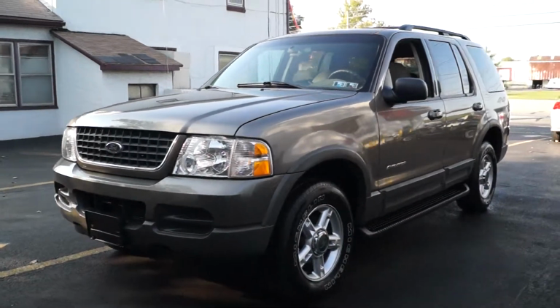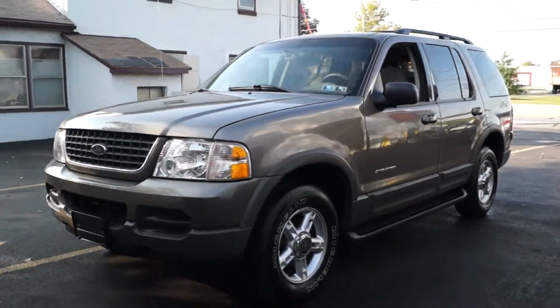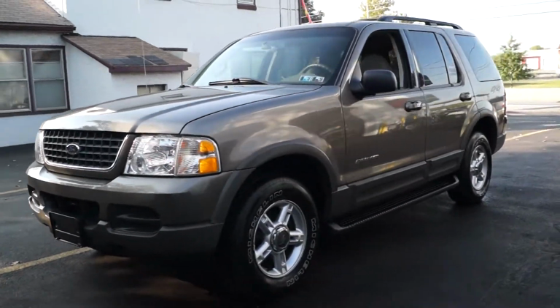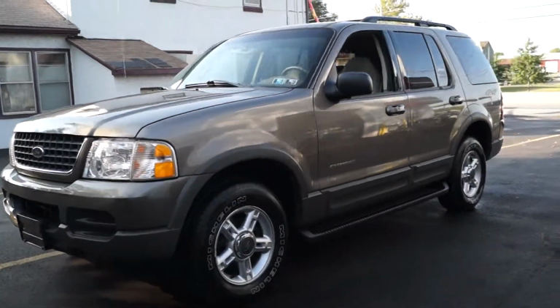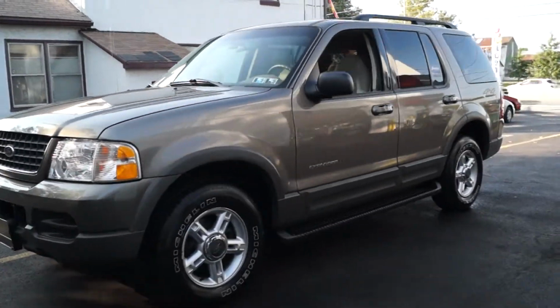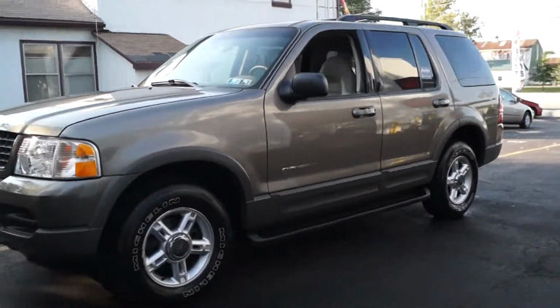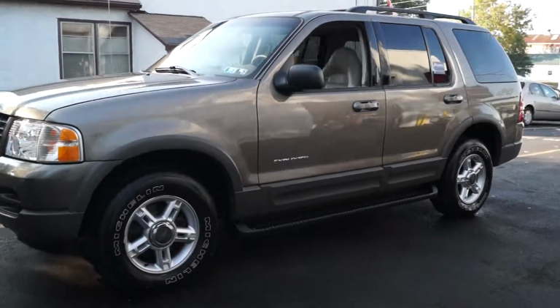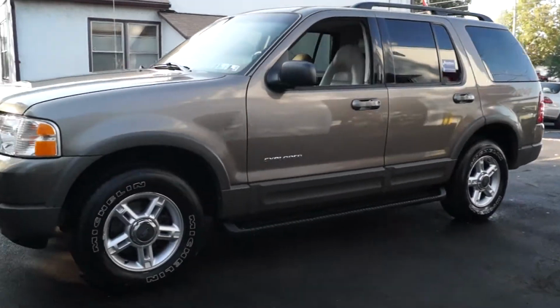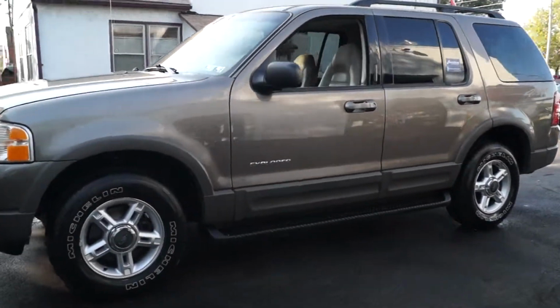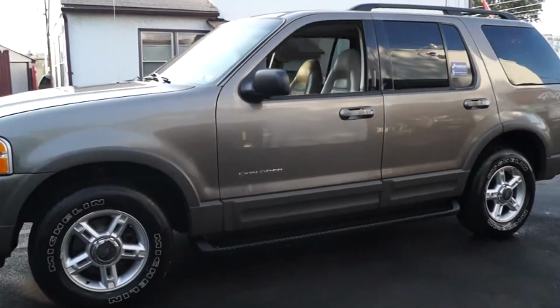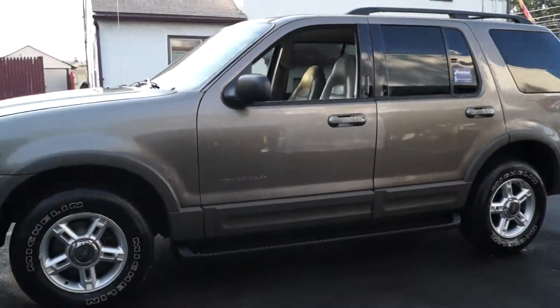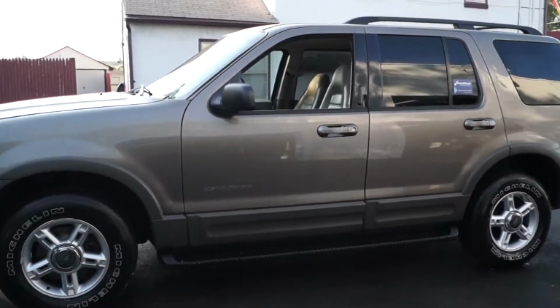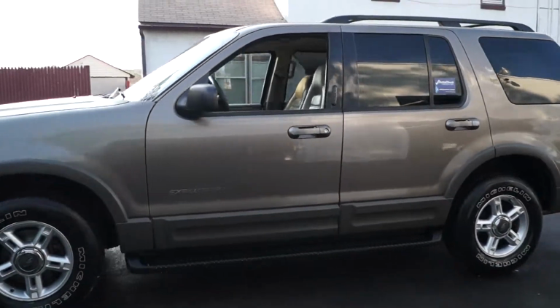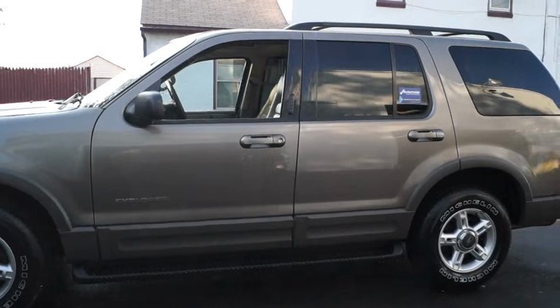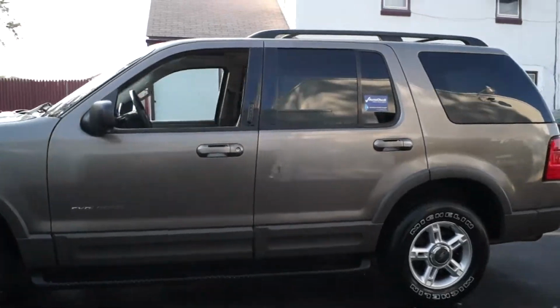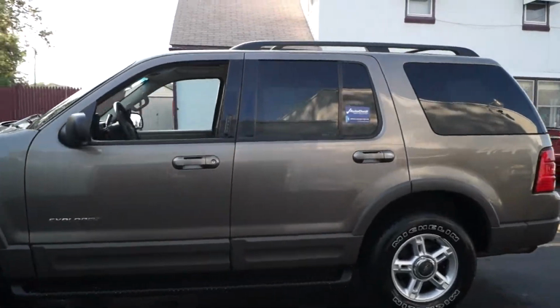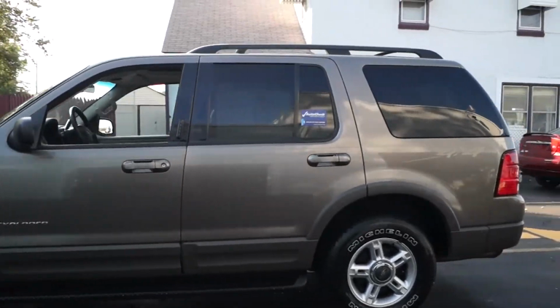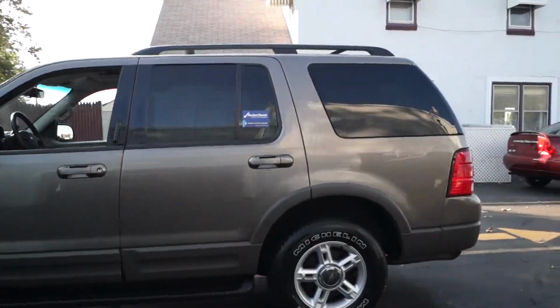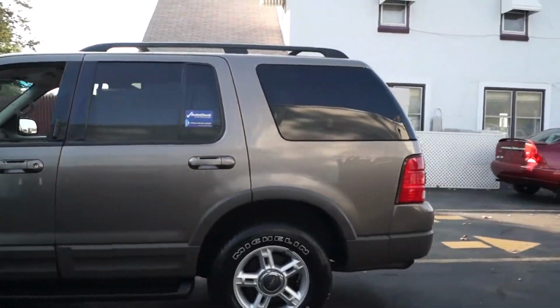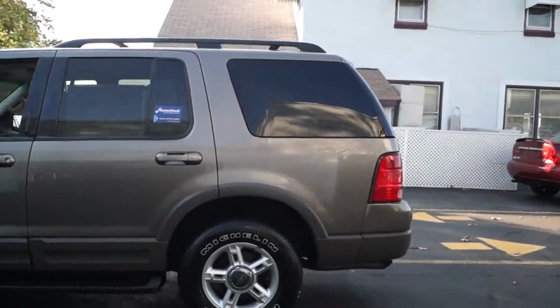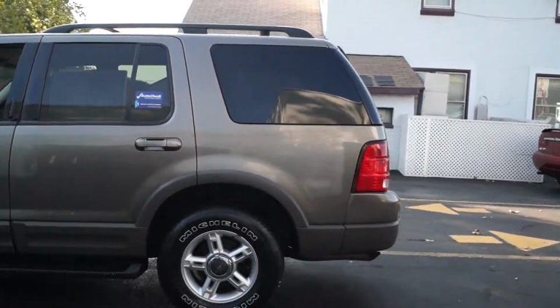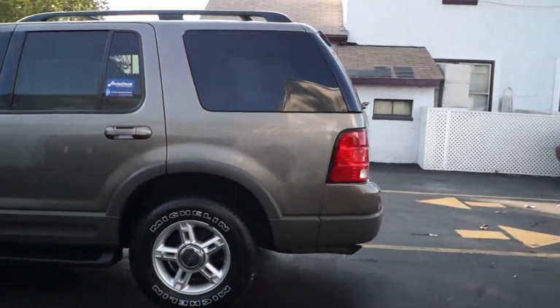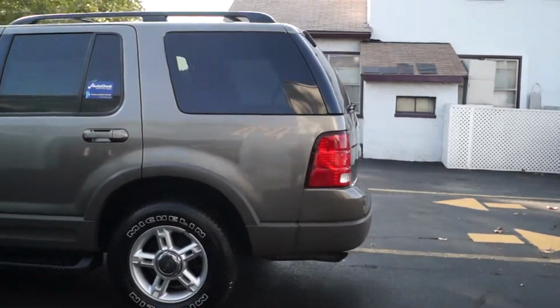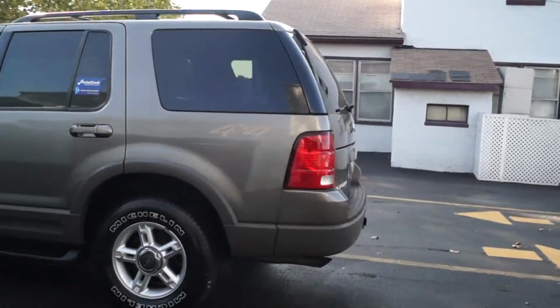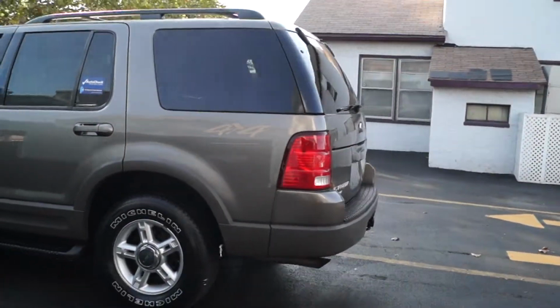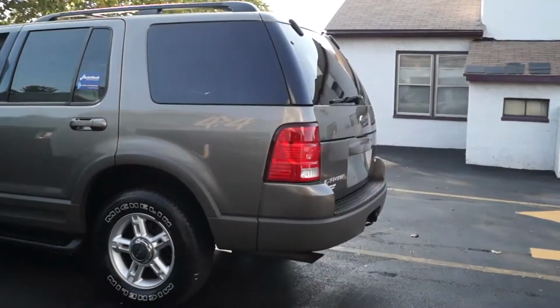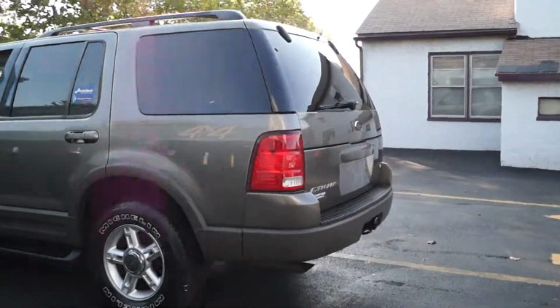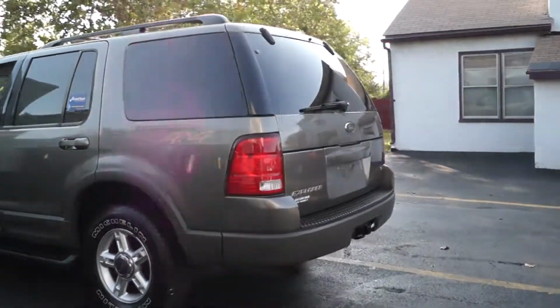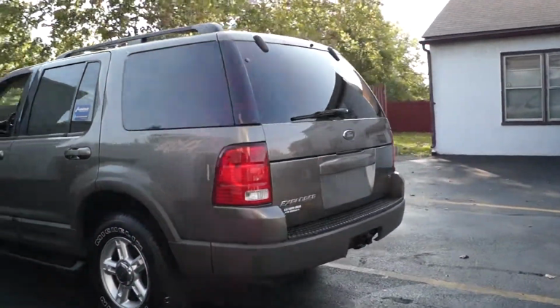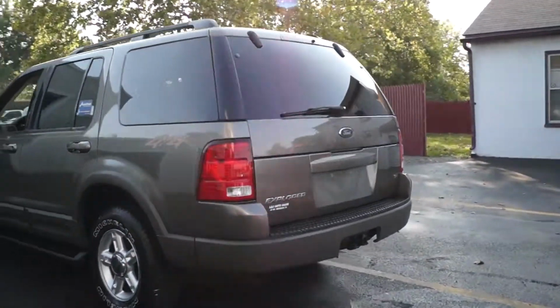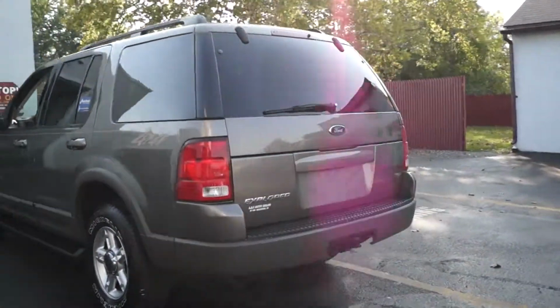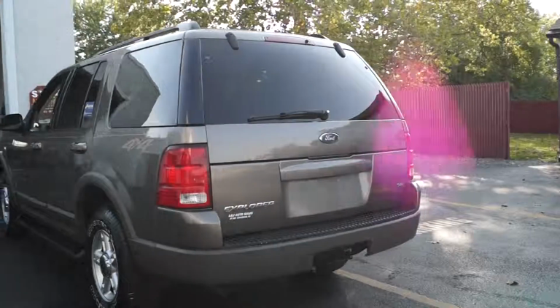Today we have a 2002 Ford Explorer XLT powered by a 4.0 liter V6 motor with an automatic overdrive transmission. It has 153,000 miles on it.